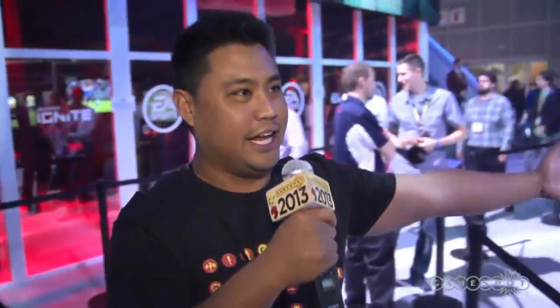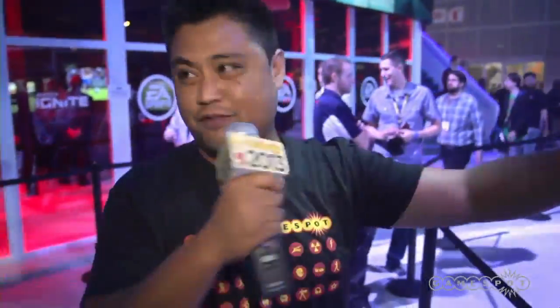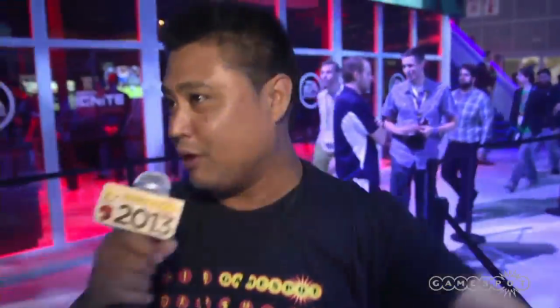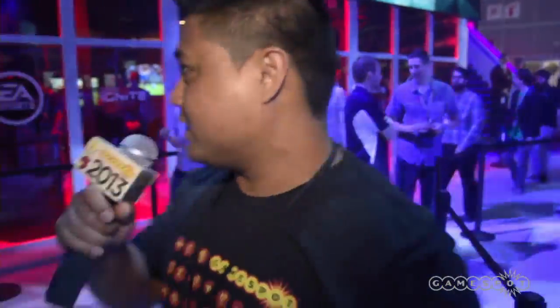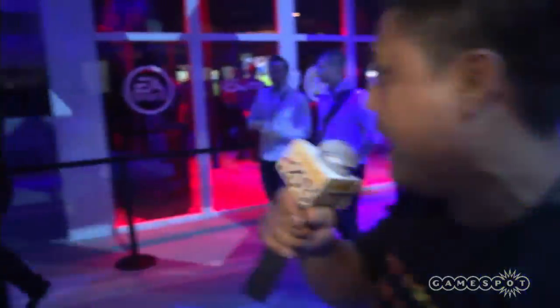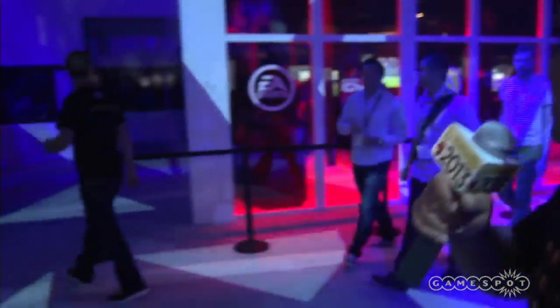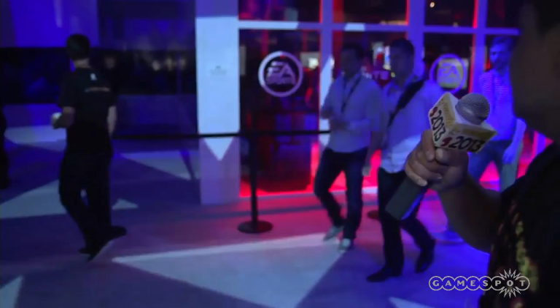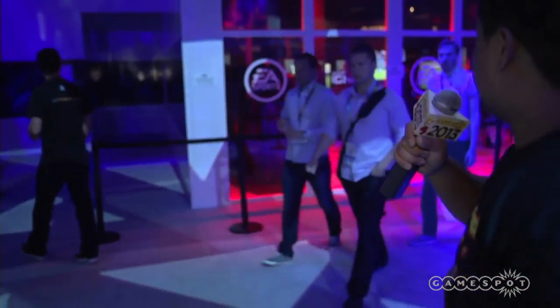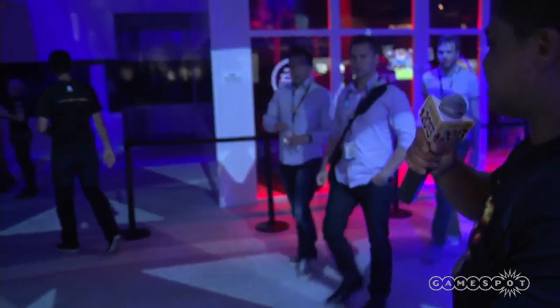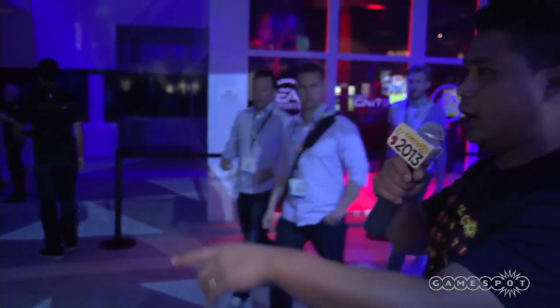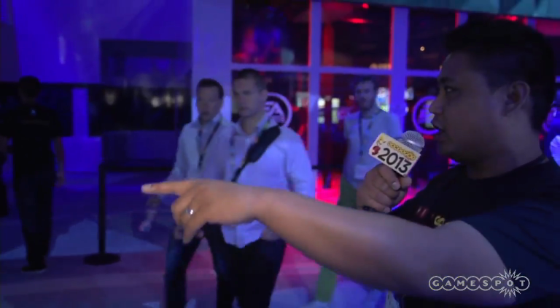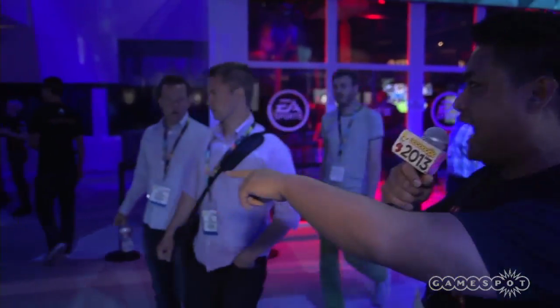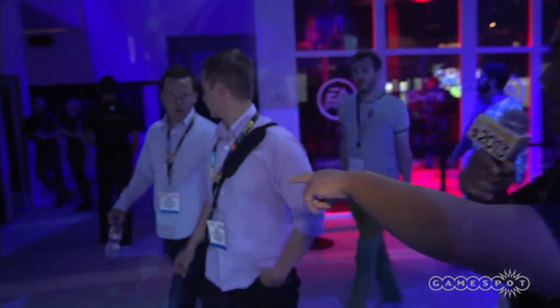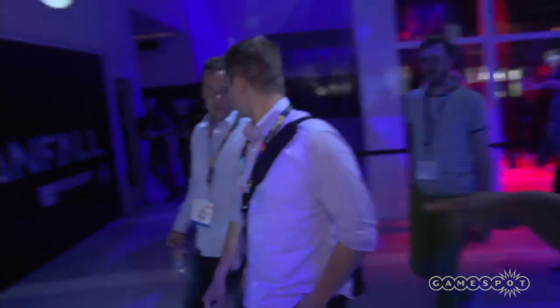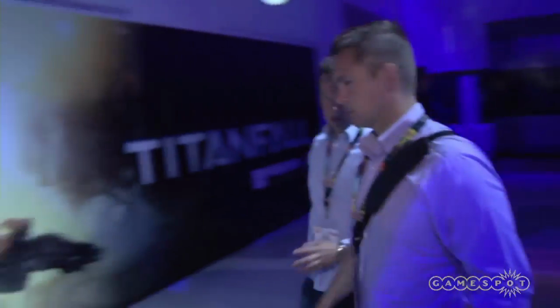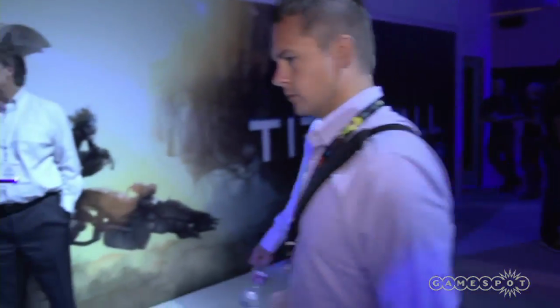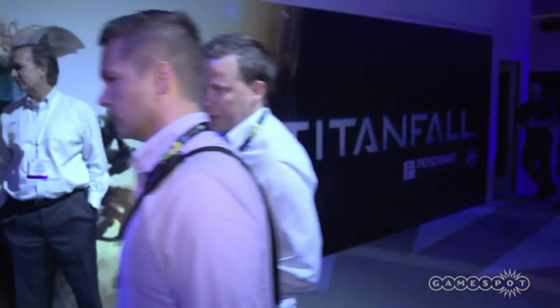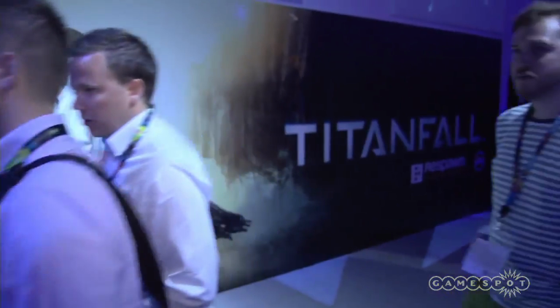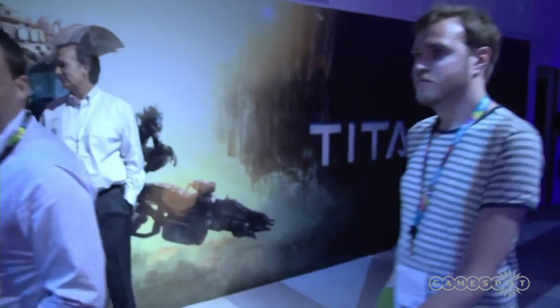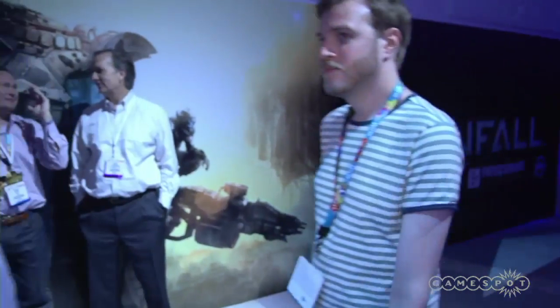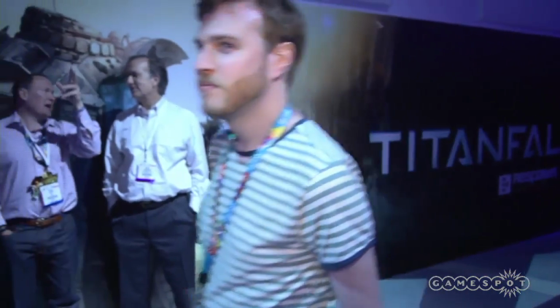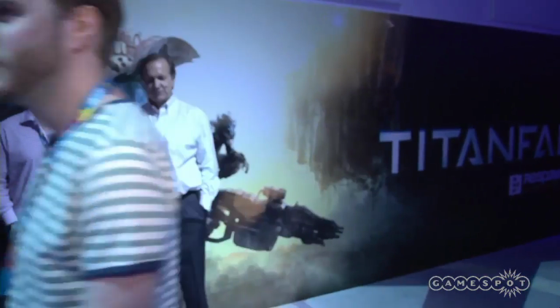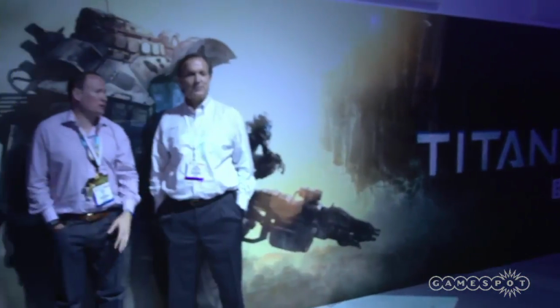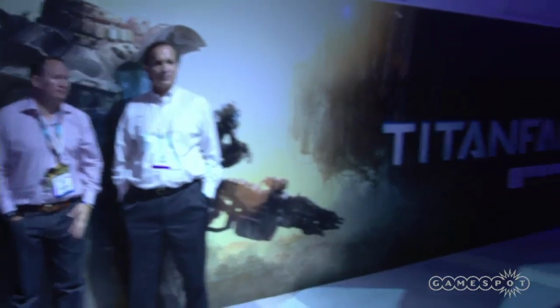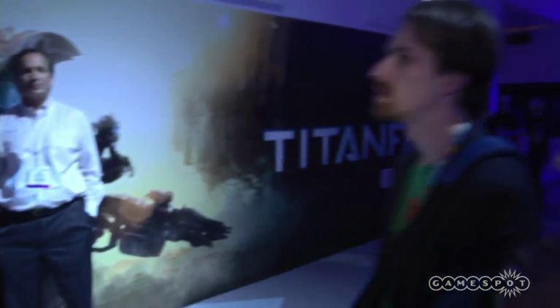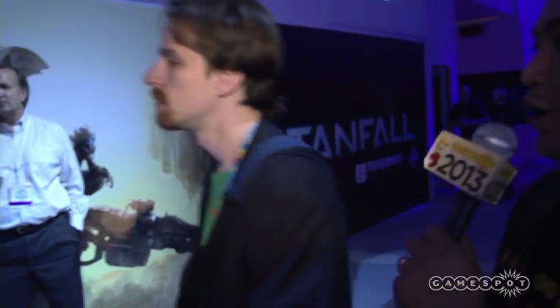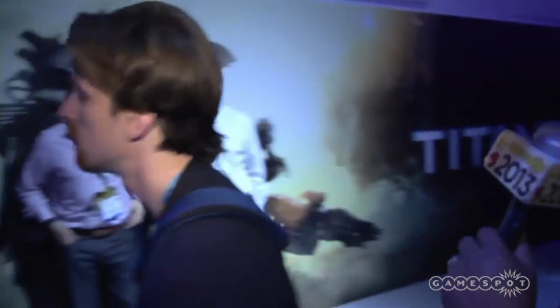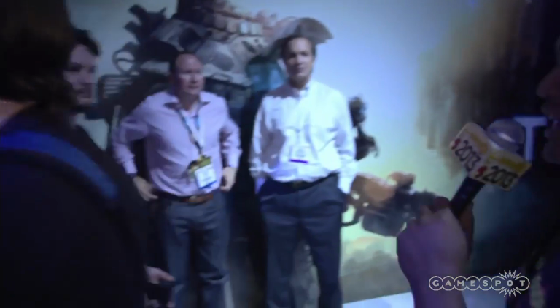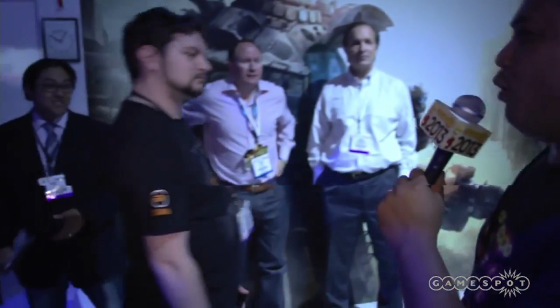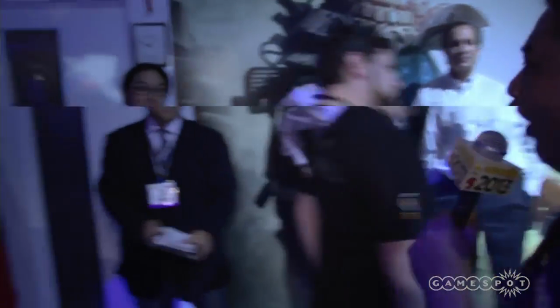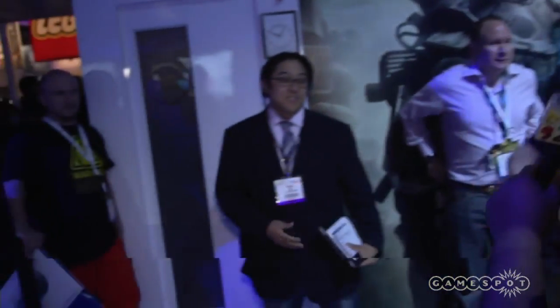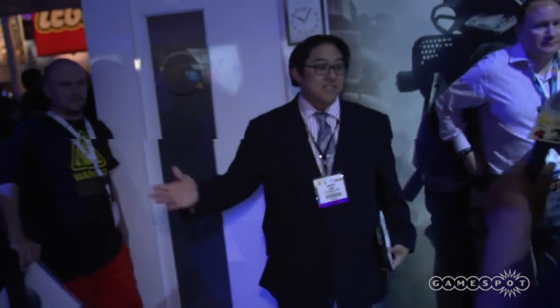They got Need for Speed Rivals. Also, we got Titanfall — Respawn Entertainment's game — behind closed doors. We got Andrew Wong holding it down.